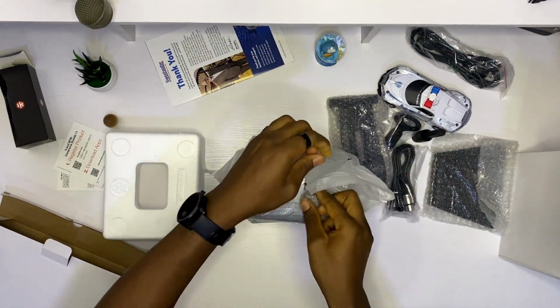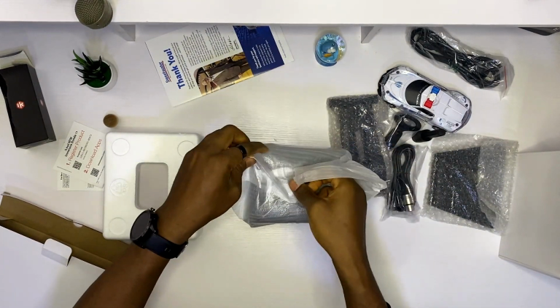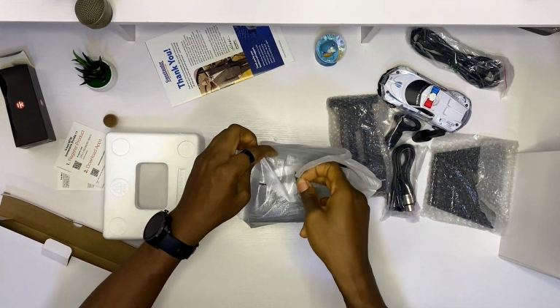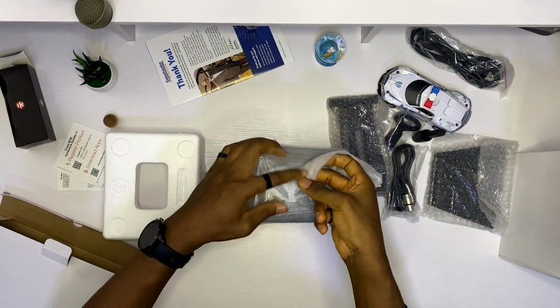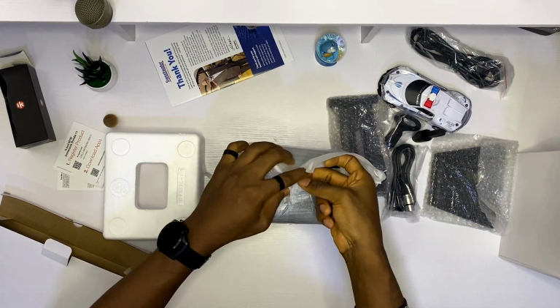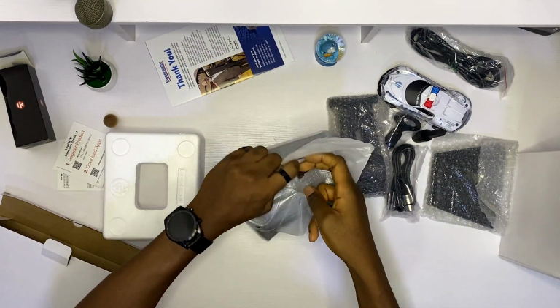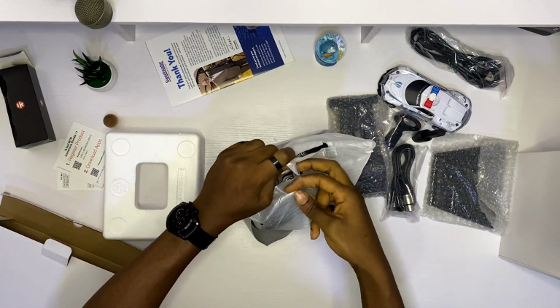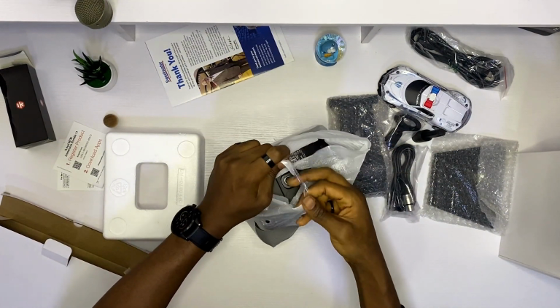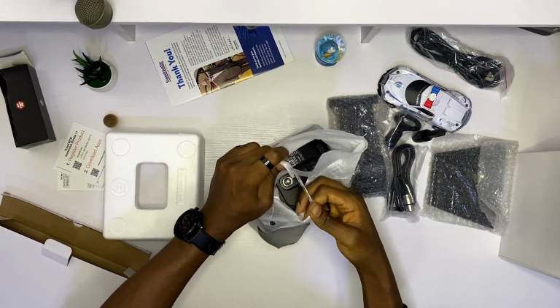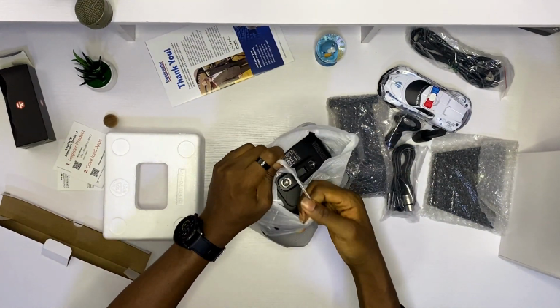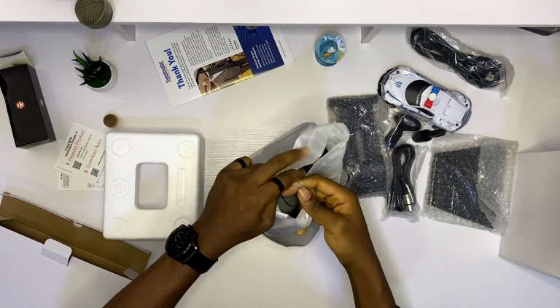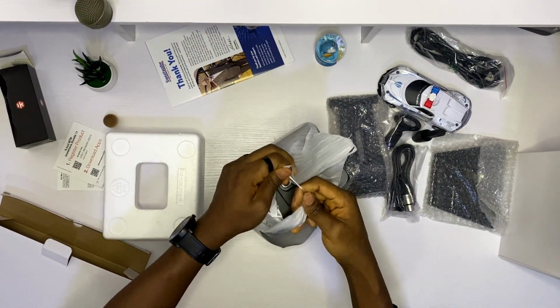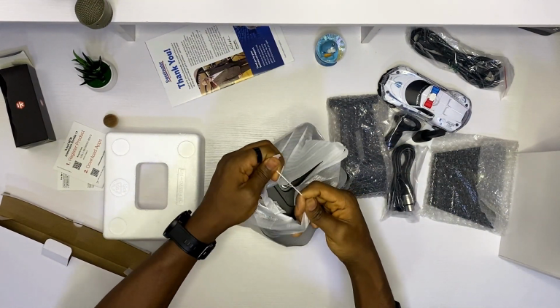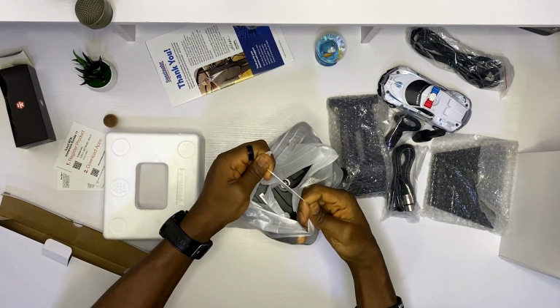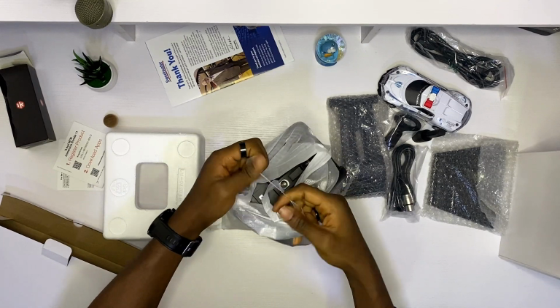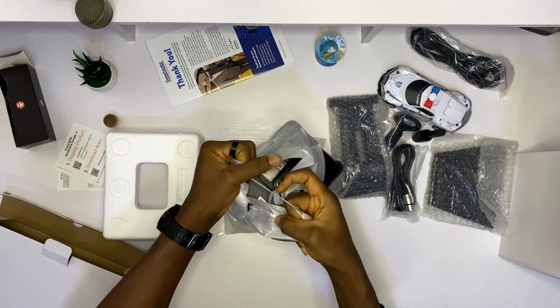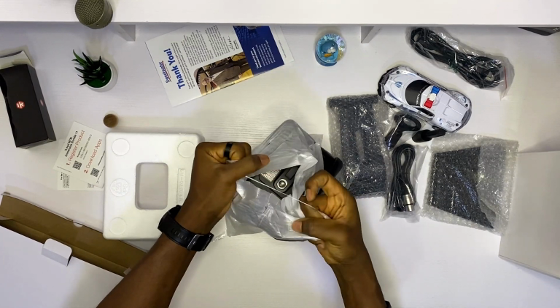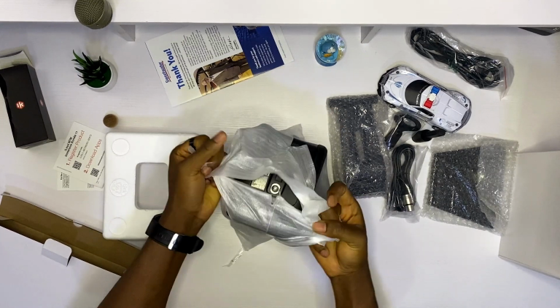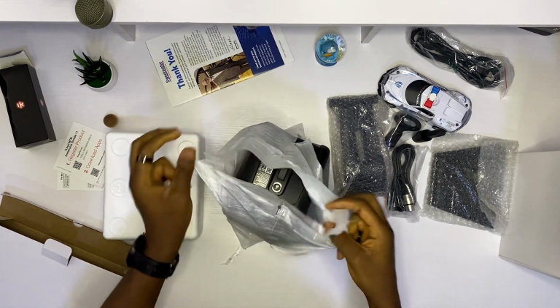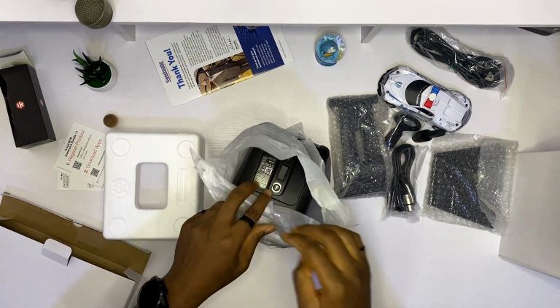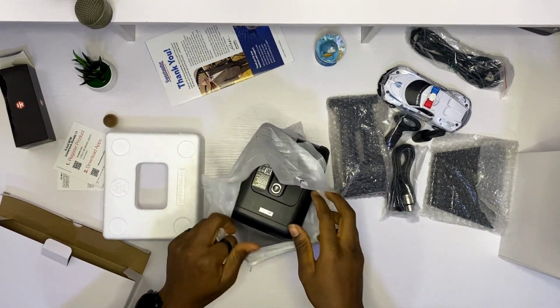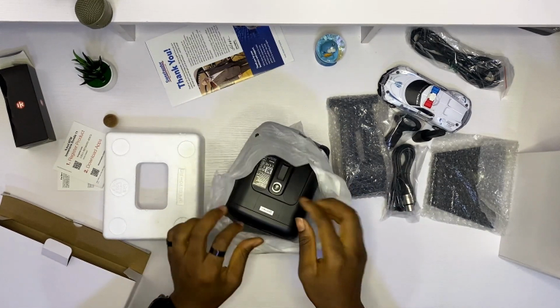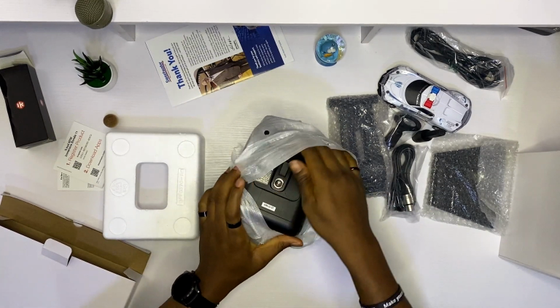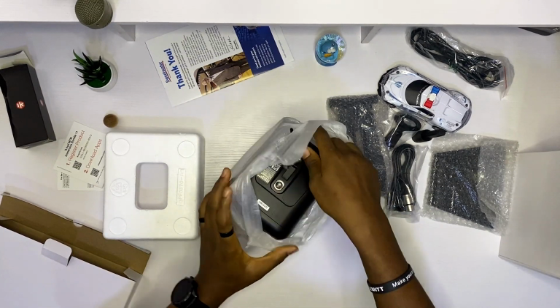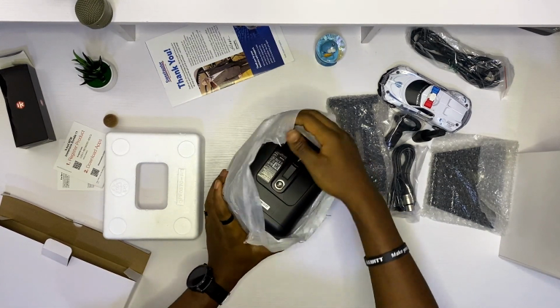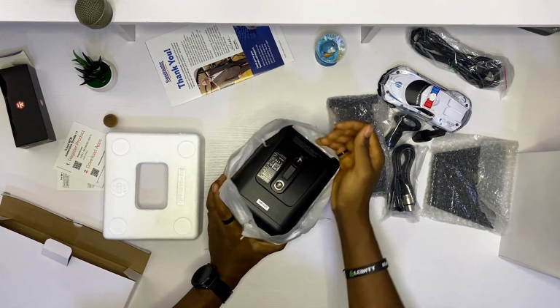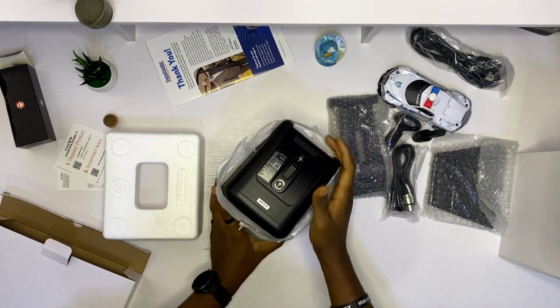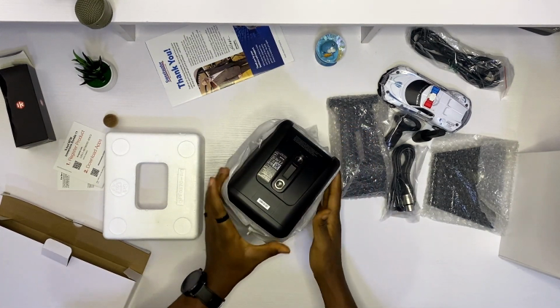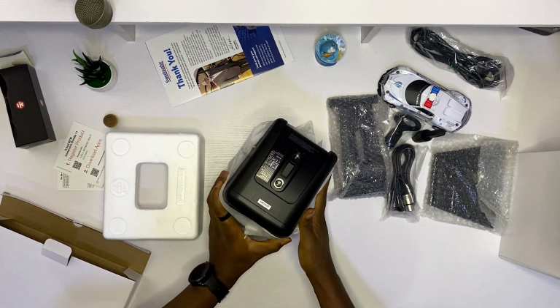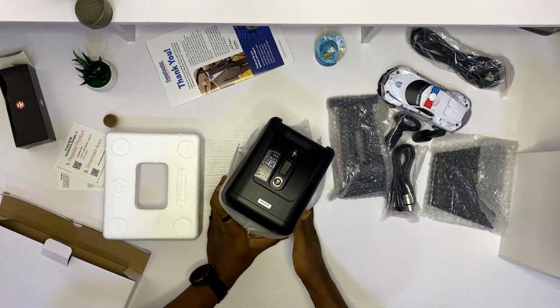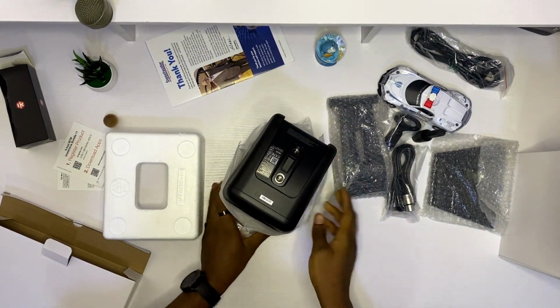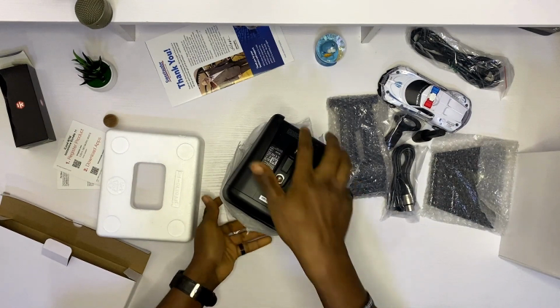I was trying not to rip this thing open like a savage, but I guess it's too late now. Wow.